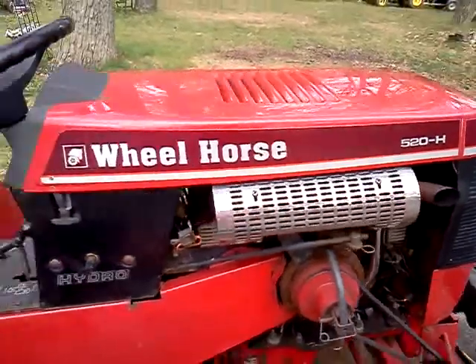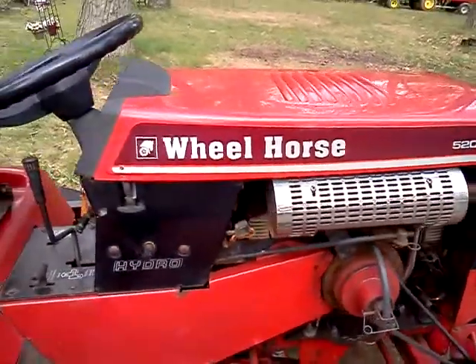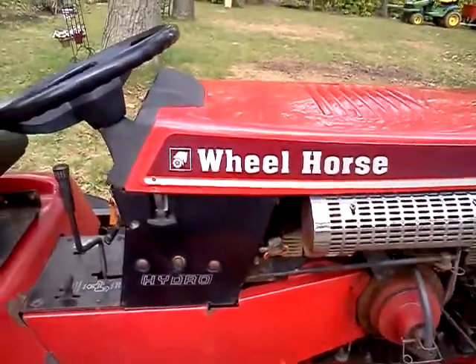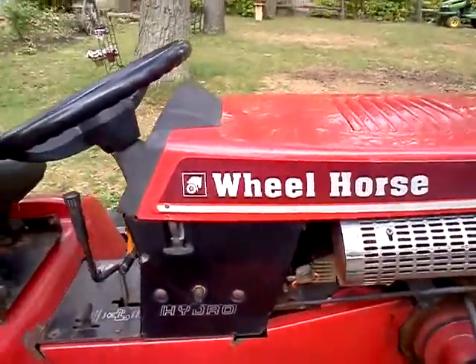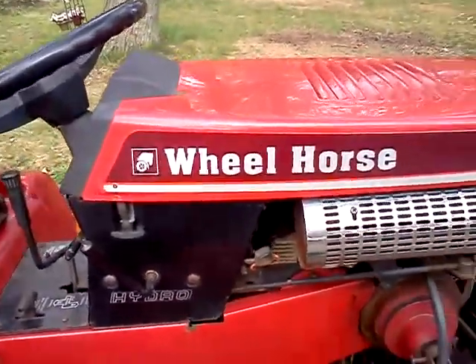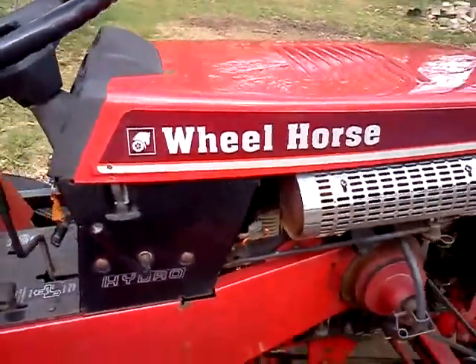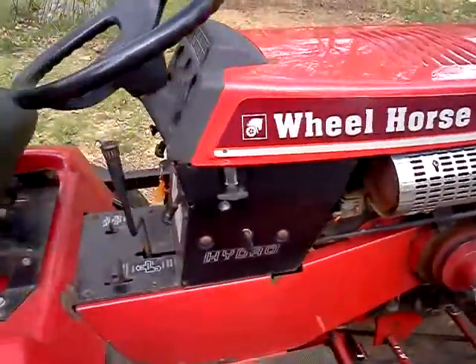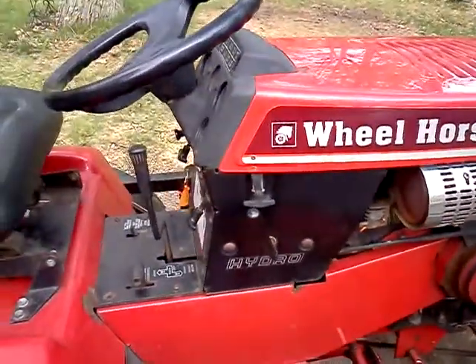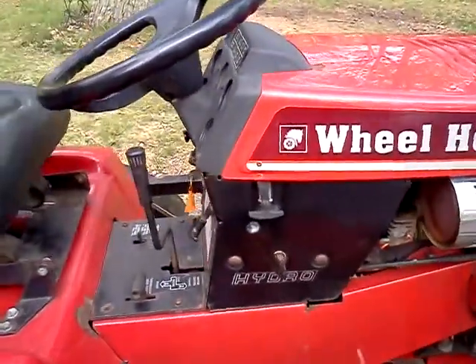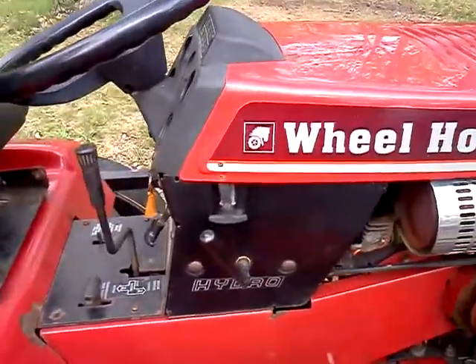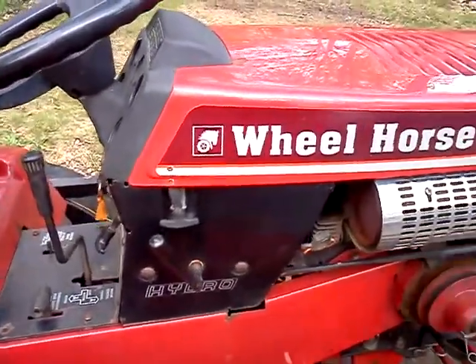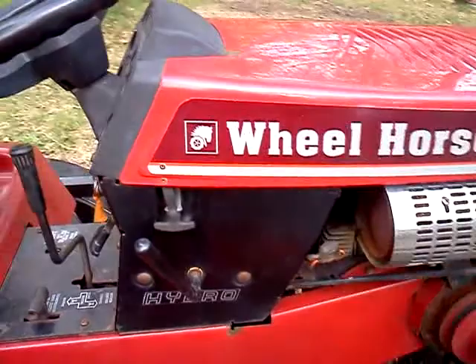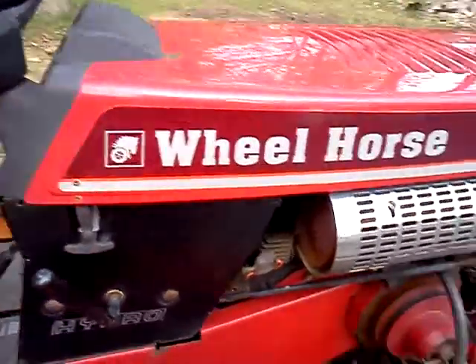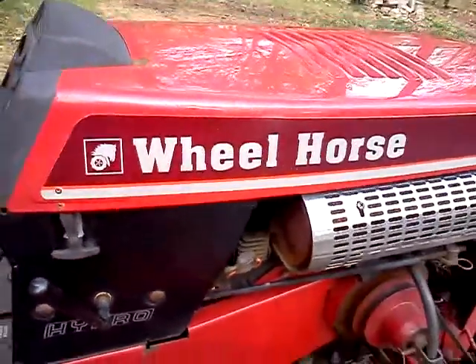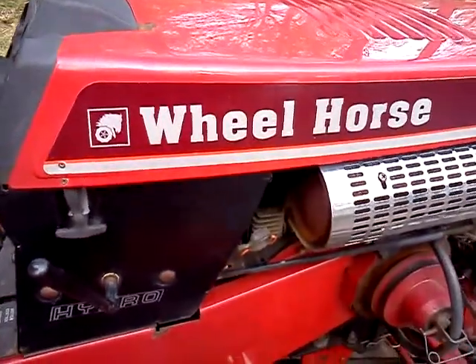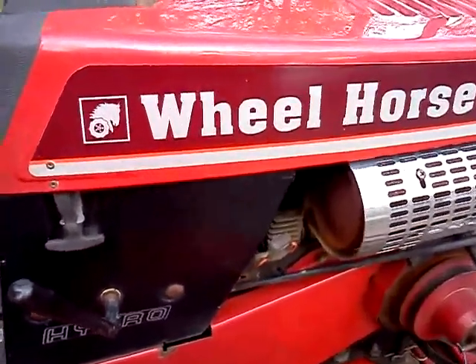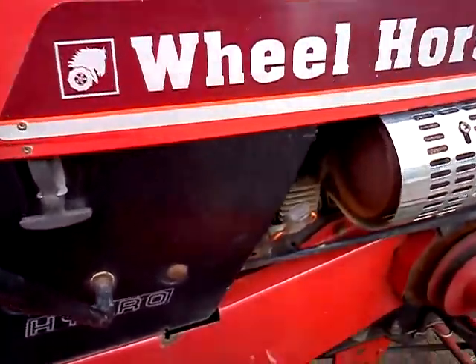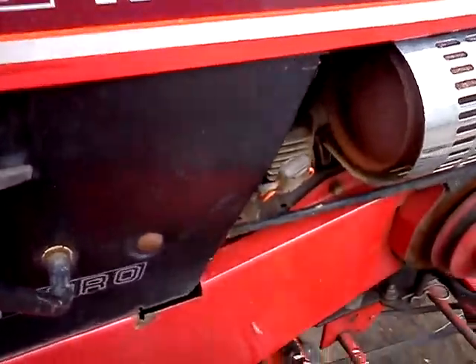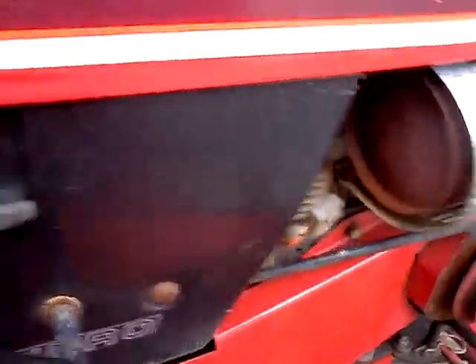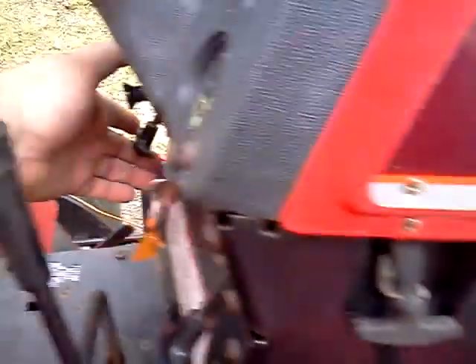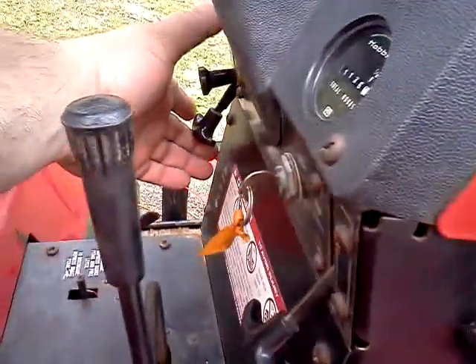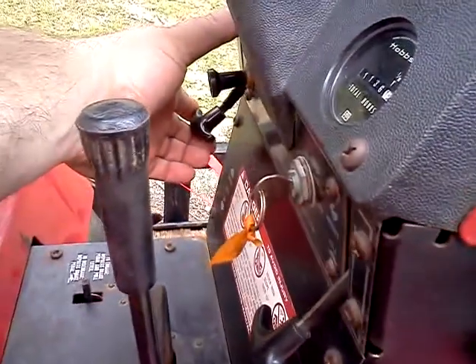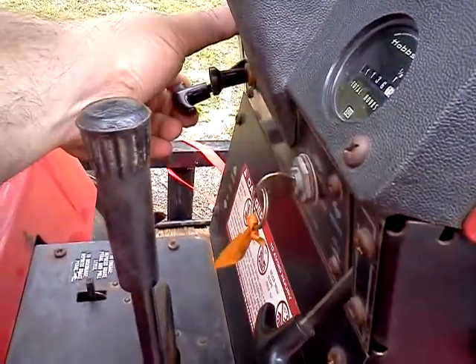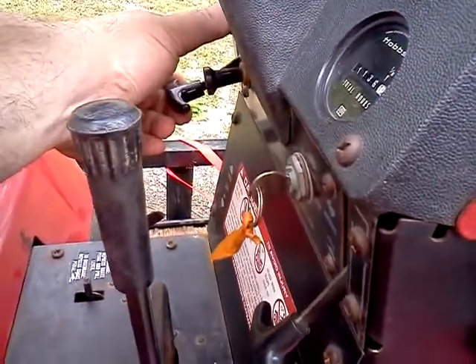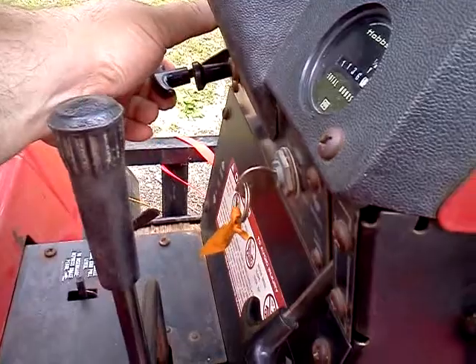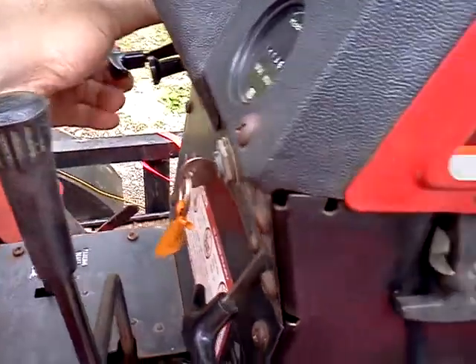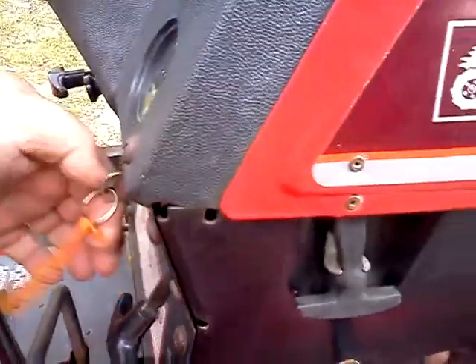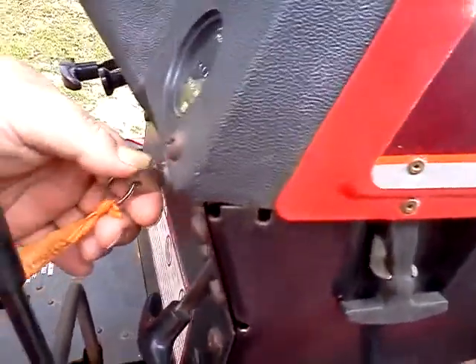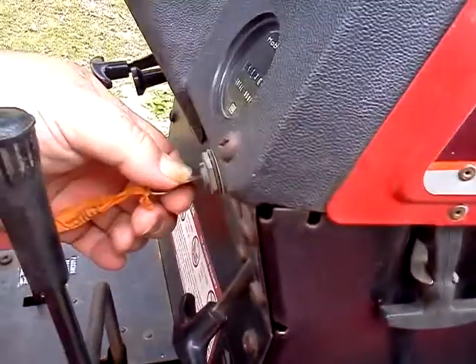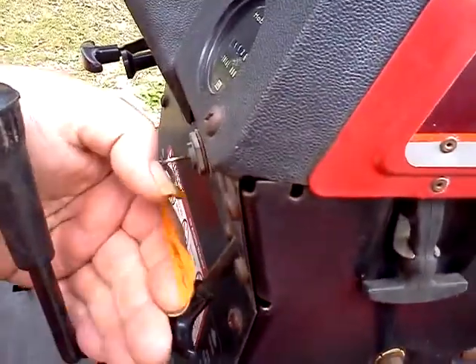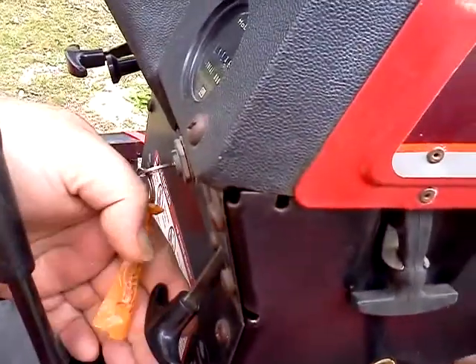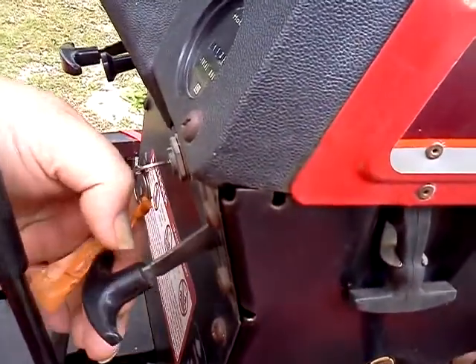This is a cold start — it's been sitting on the trailer for at least six hours — just to give you an idea of how it runs. A little bit of choke, a little bit of fuel.